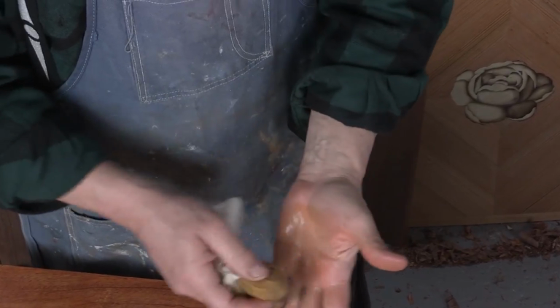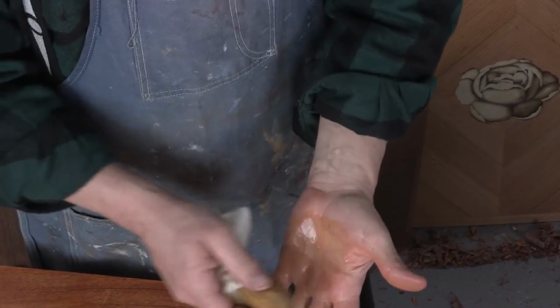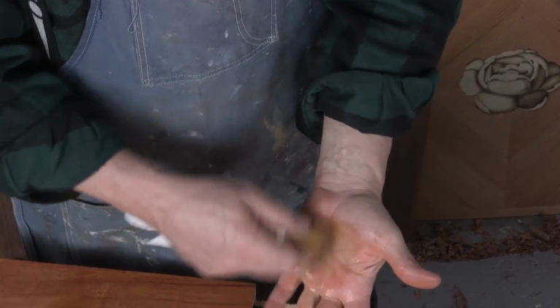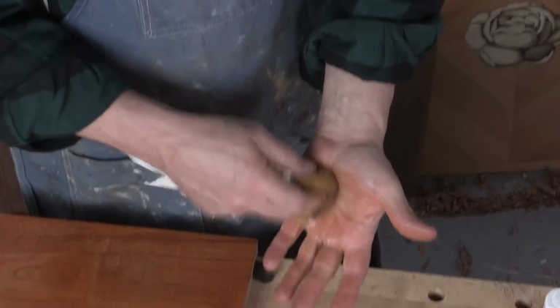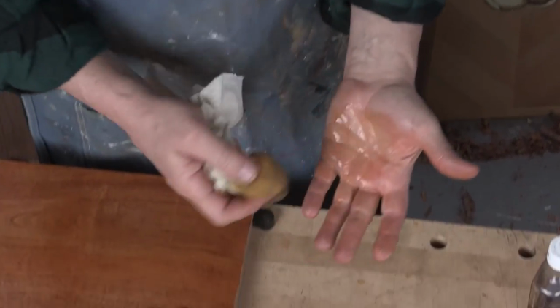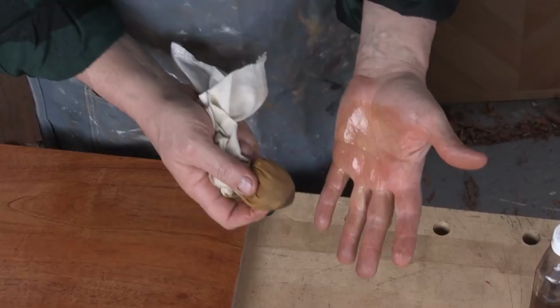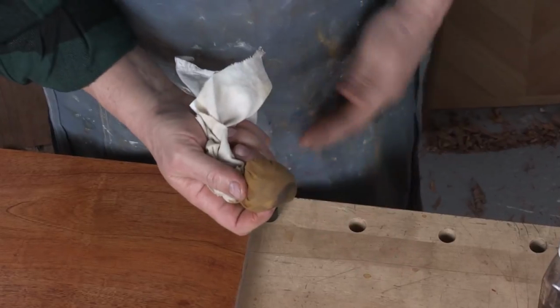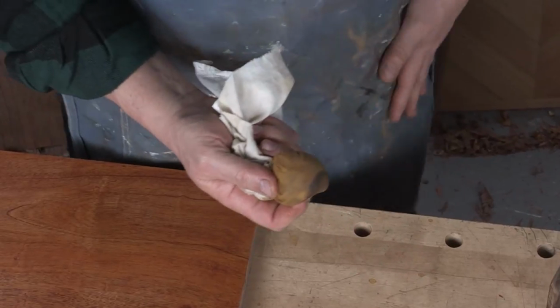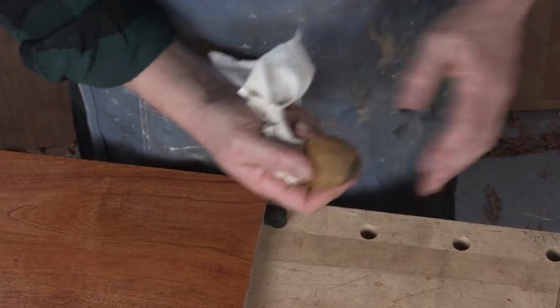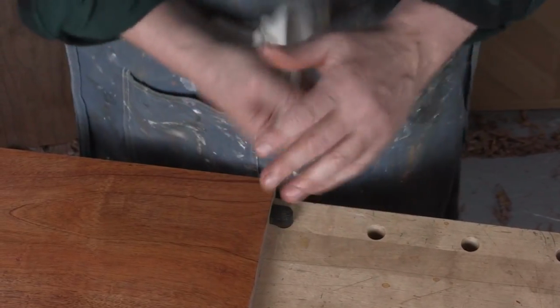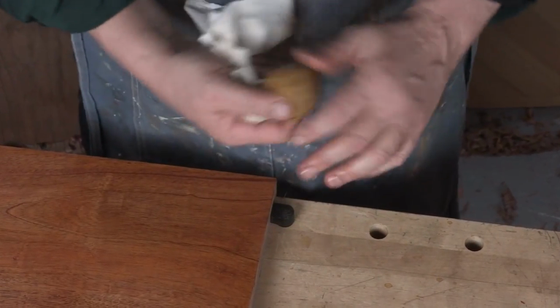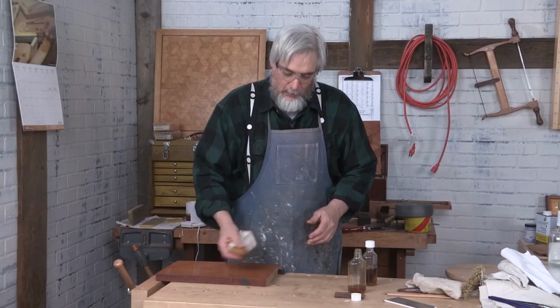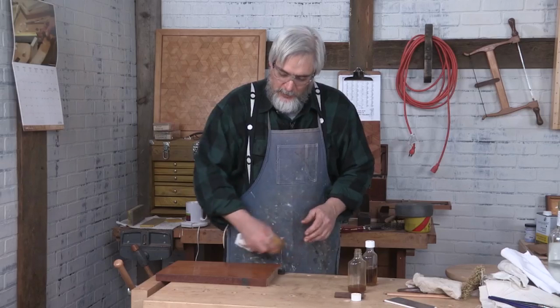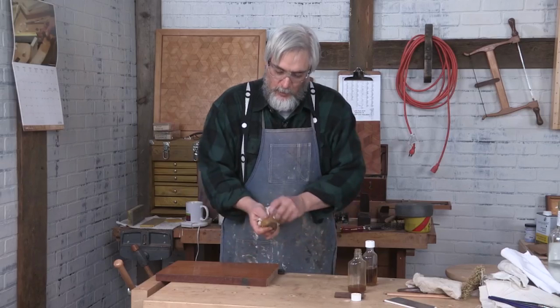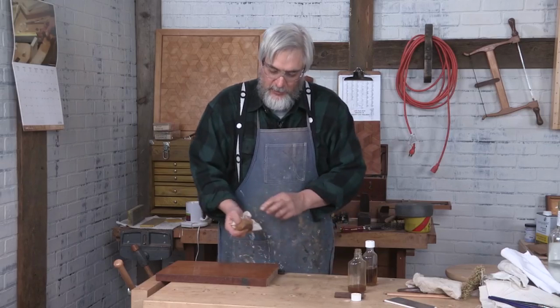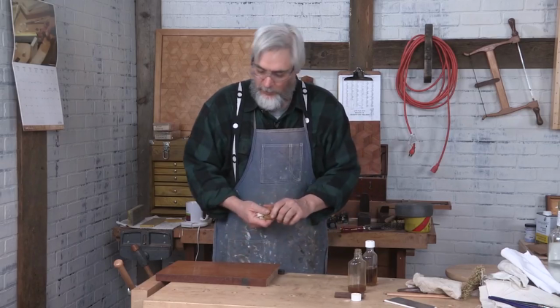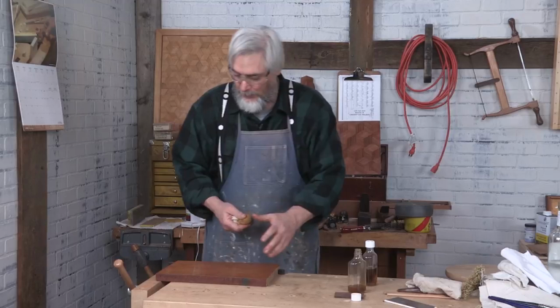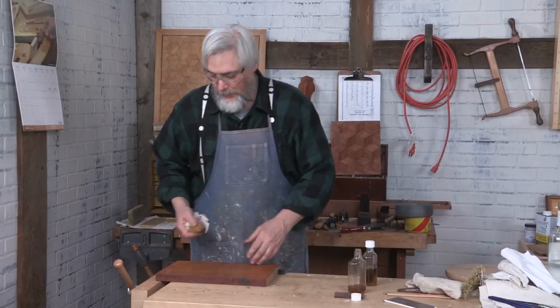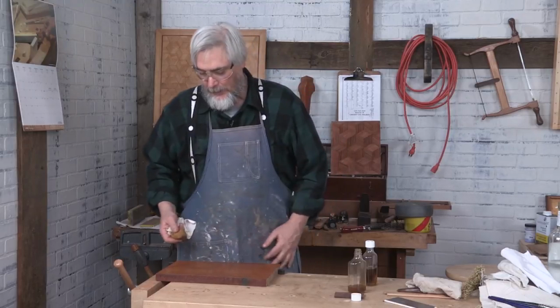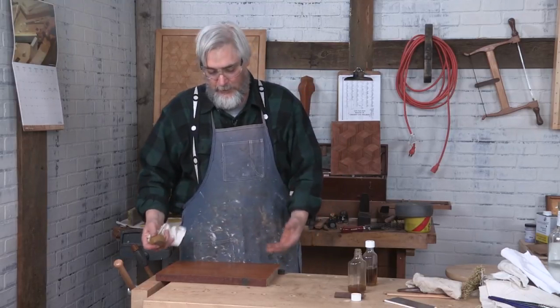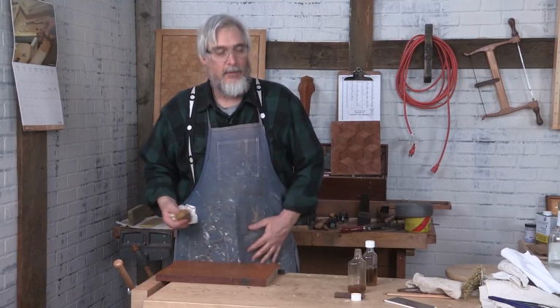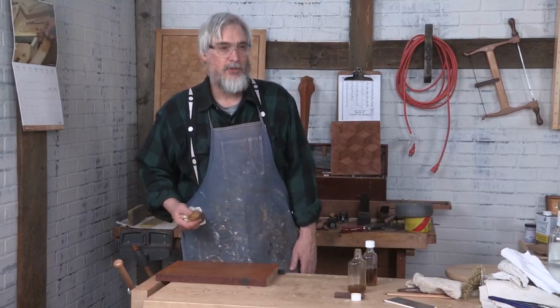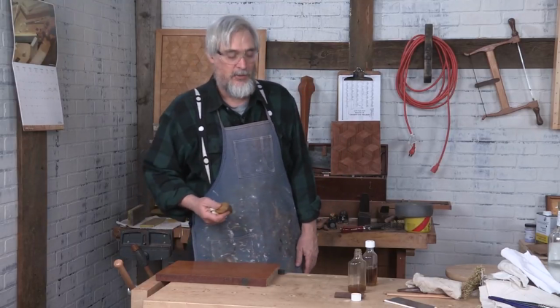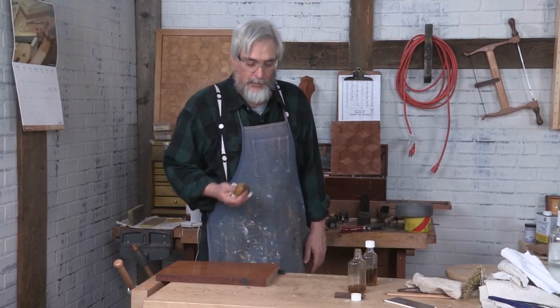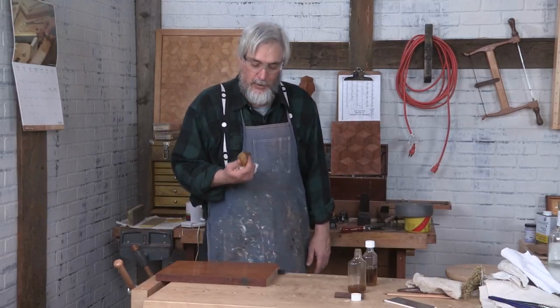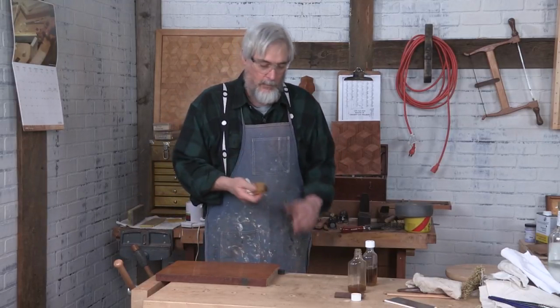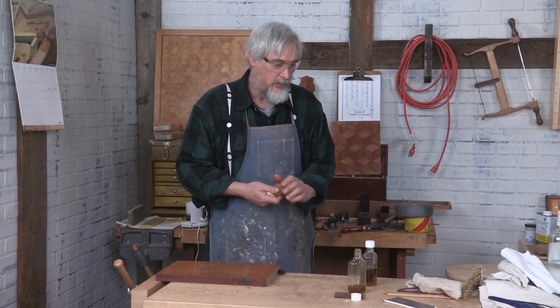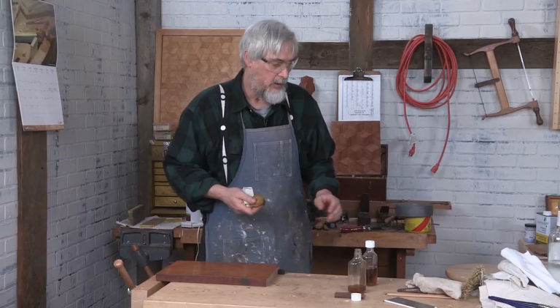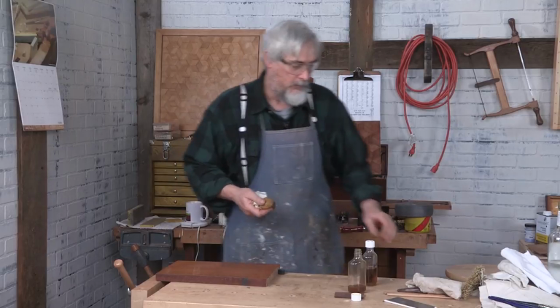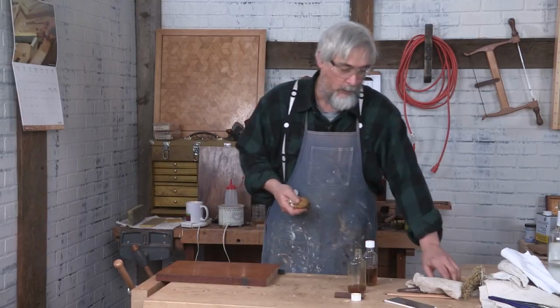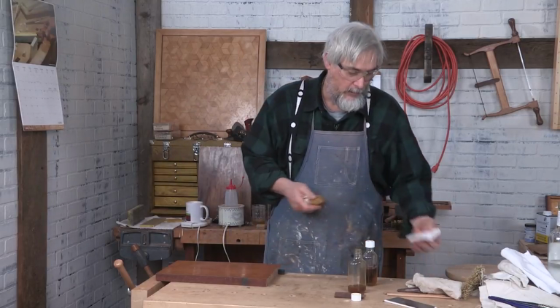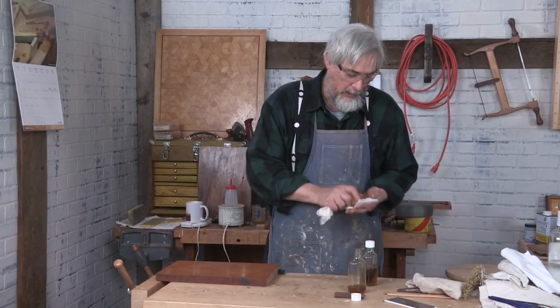My pad is a little wet — you can see that my hand is pretty wet. But we're just going to work the surface over a little bit to build that finish up just a little bit more. The pad is really a whole lot wetter than we need it right now.